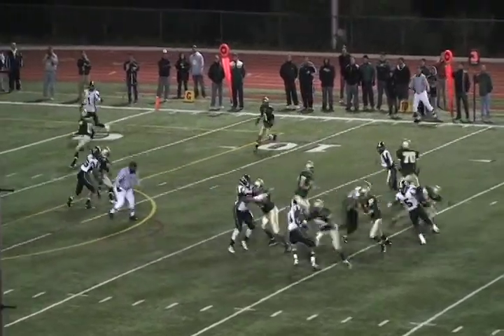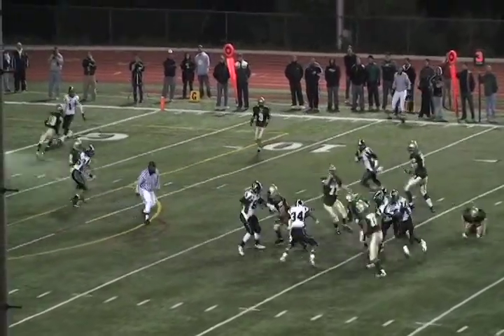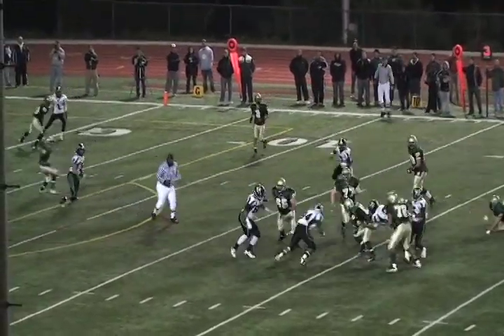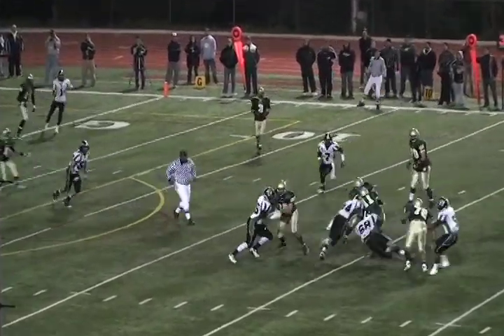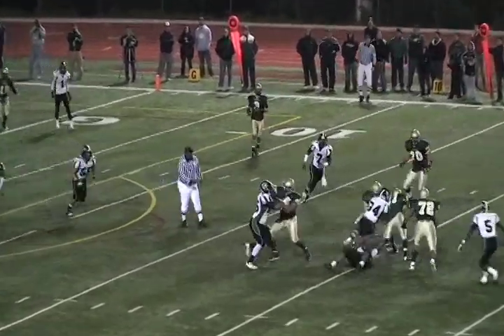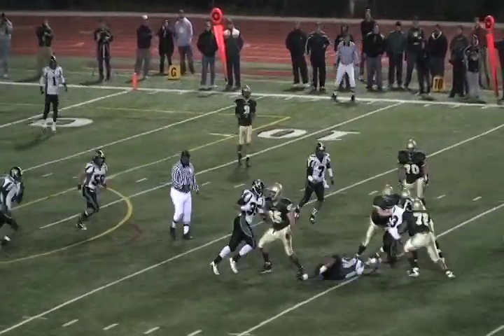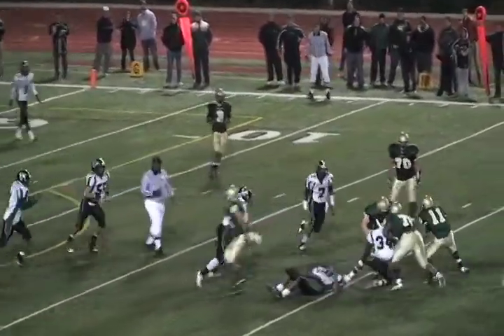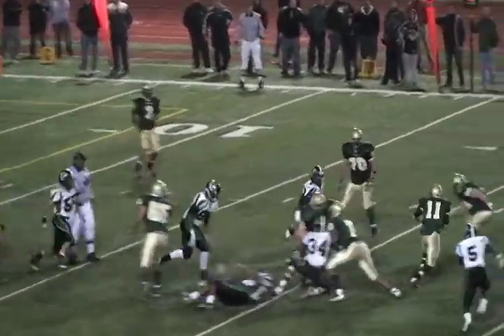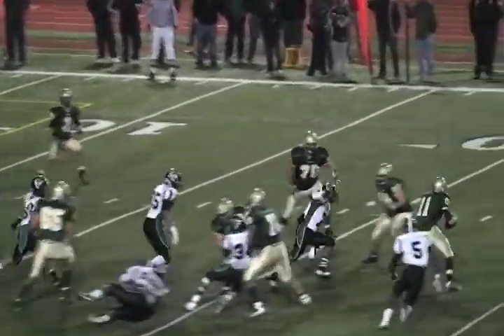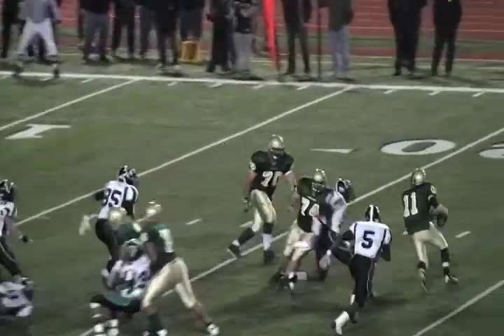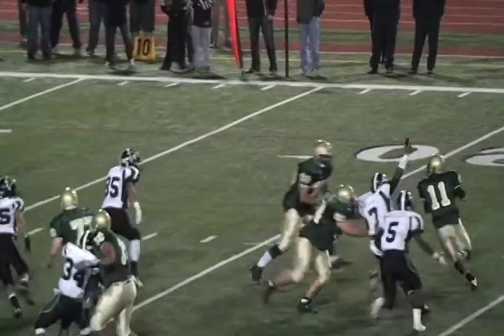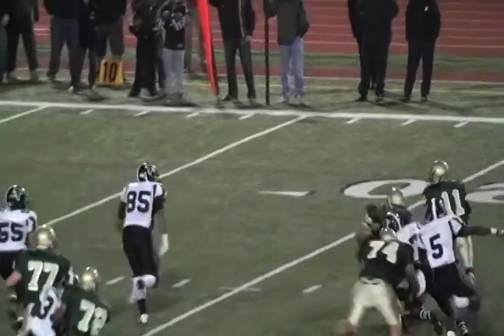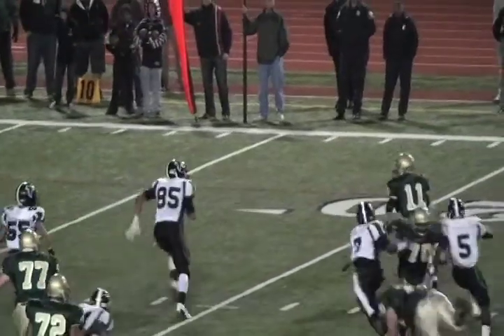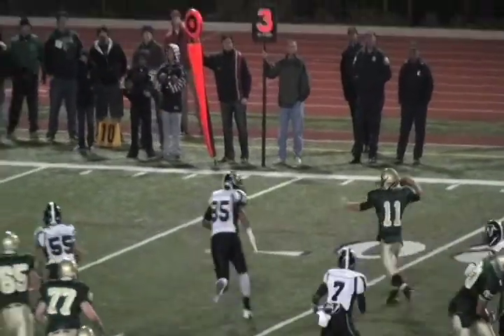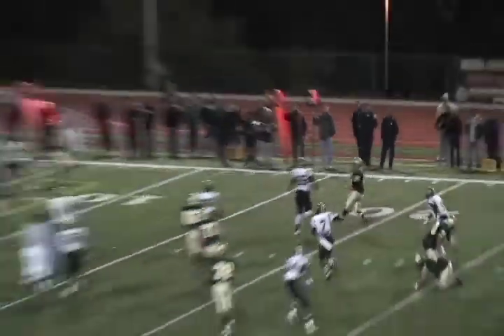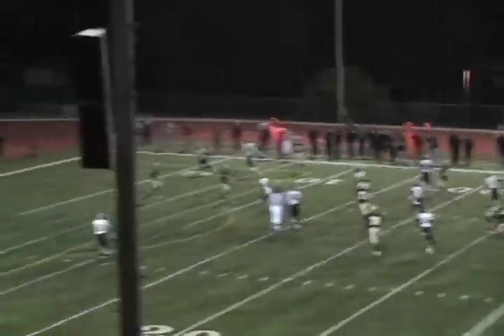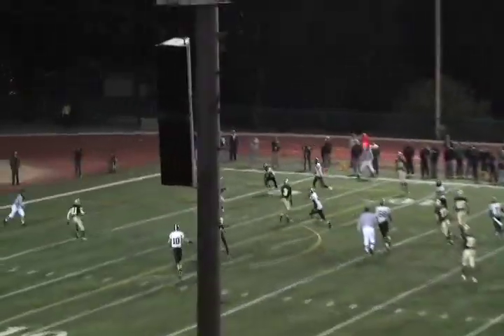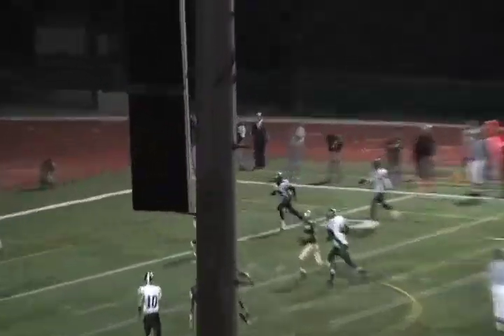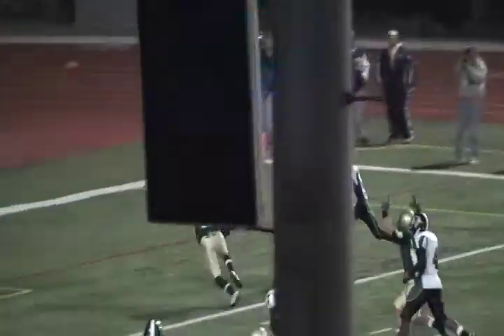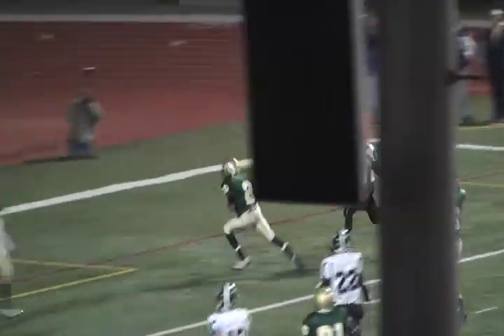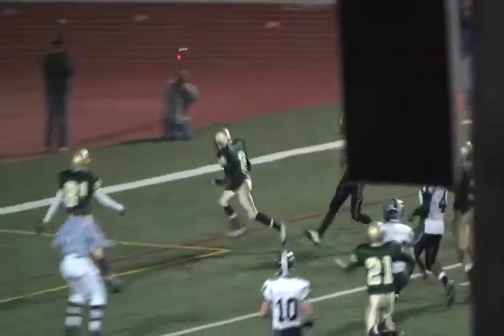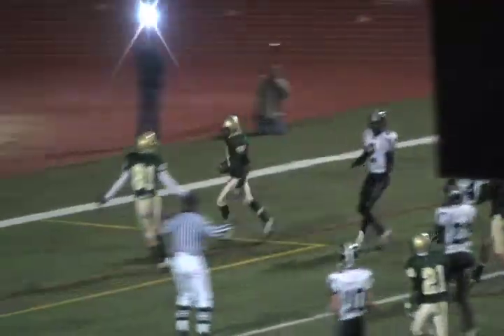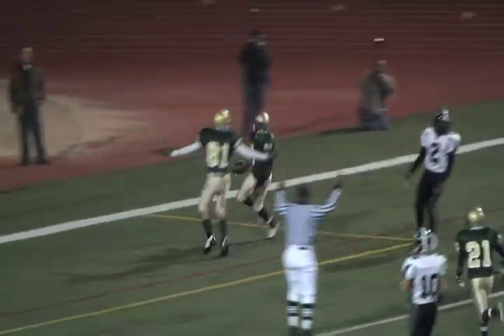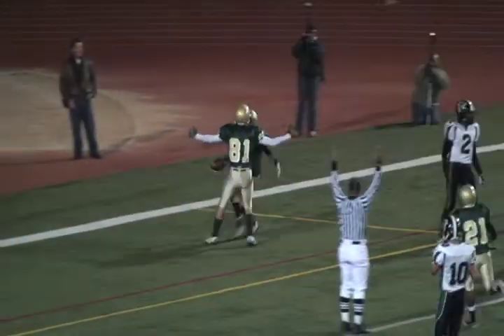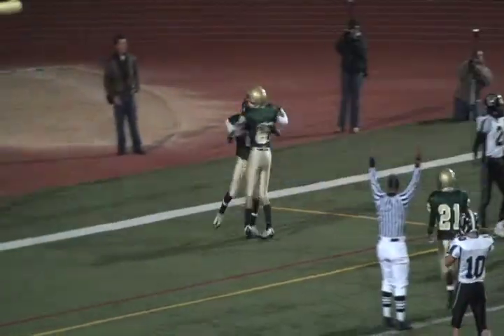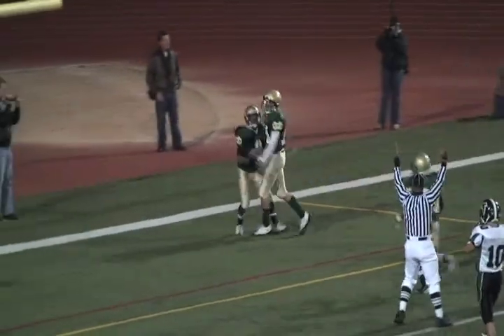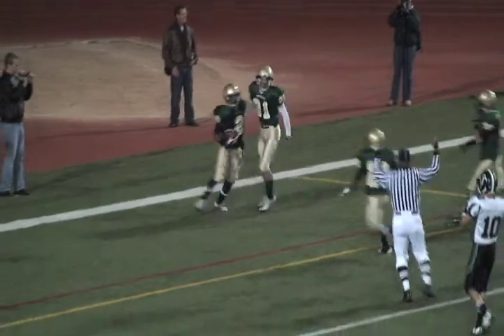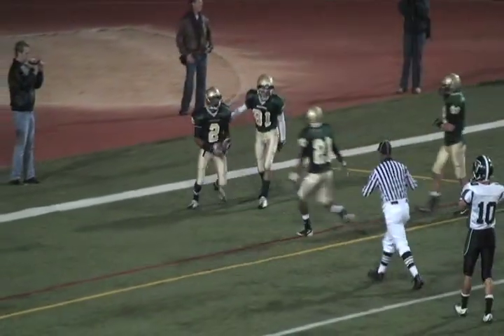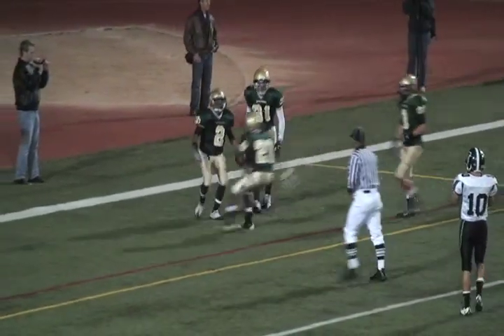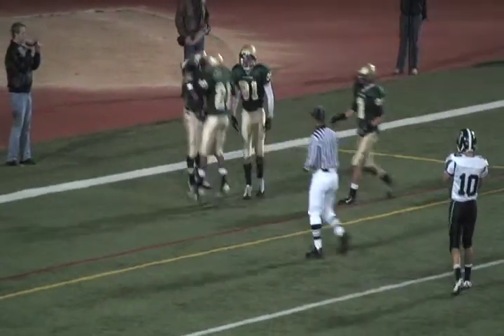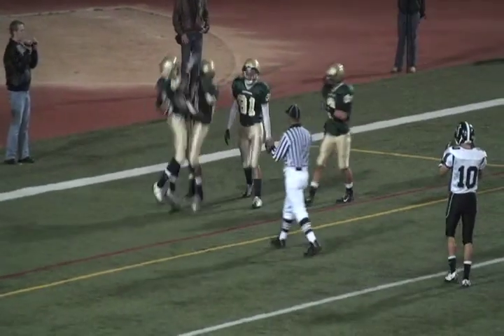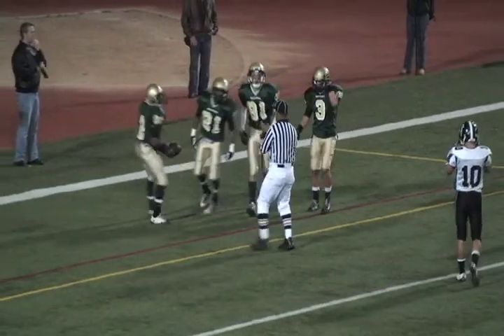Marco scrambling, under pressure — he breaks a couple tackles, breaks loose, now he's rolling right, throws right, throws middle and that's a touchdown! Kyle Demarco connects with Rico.